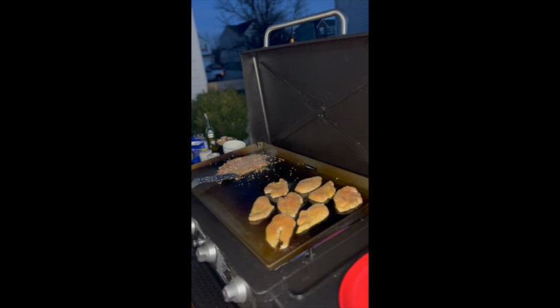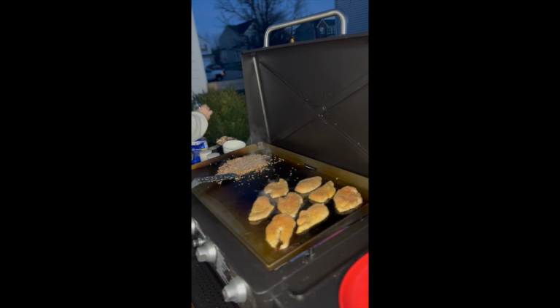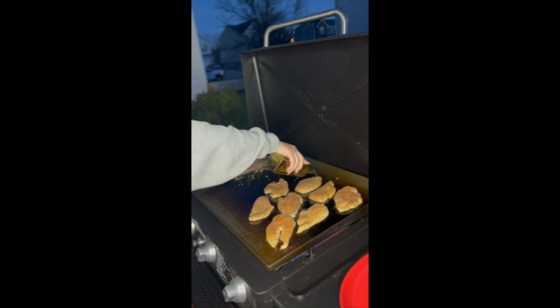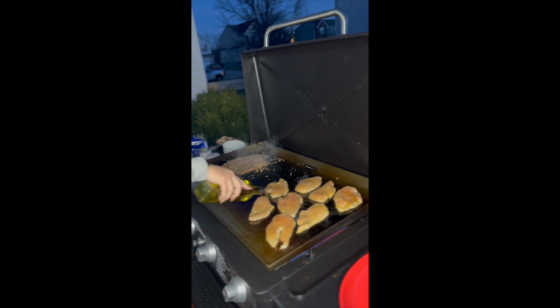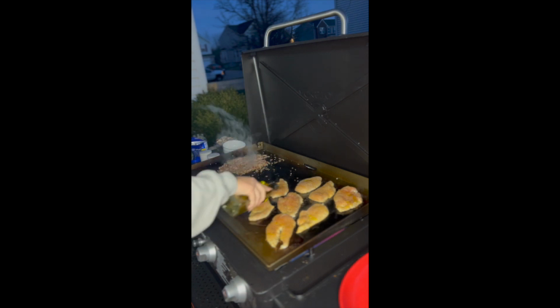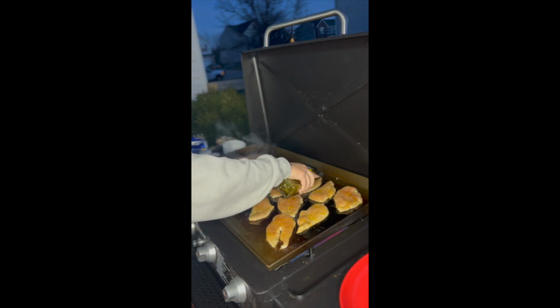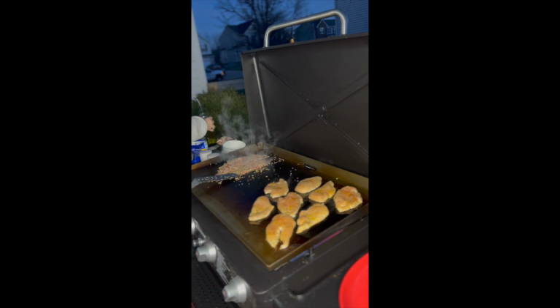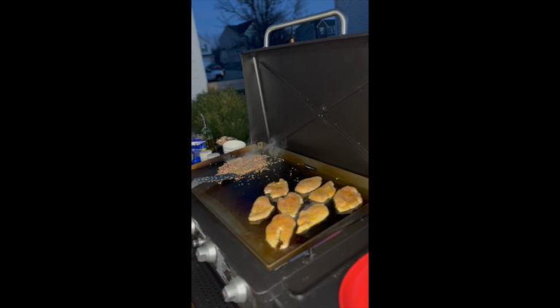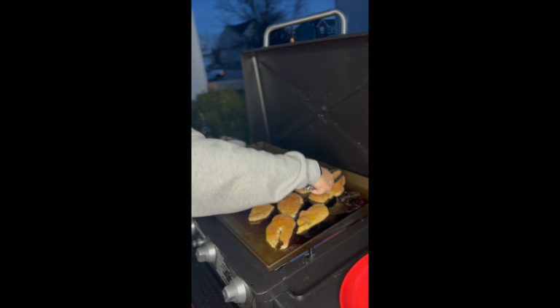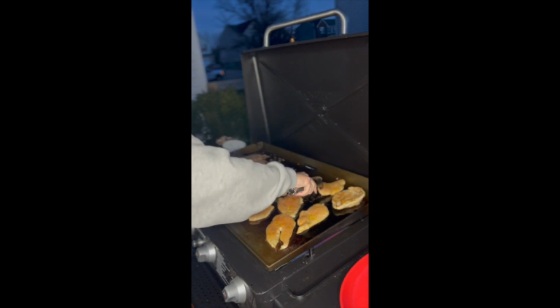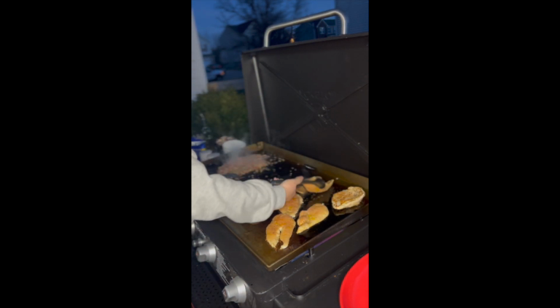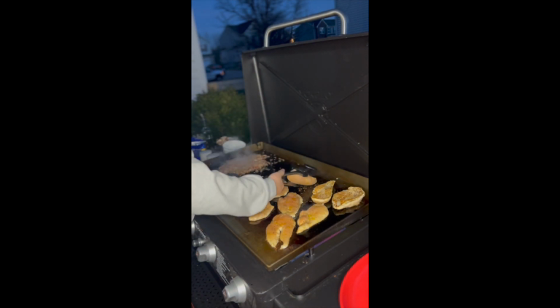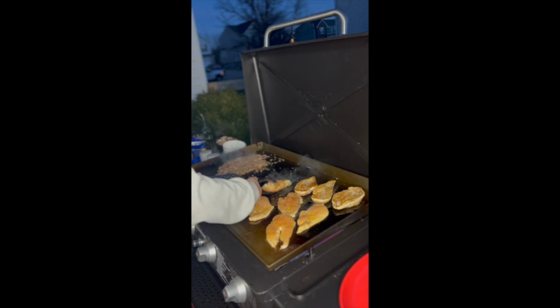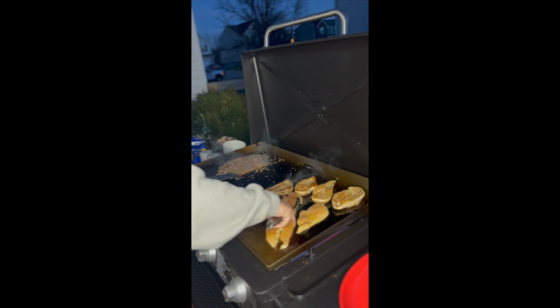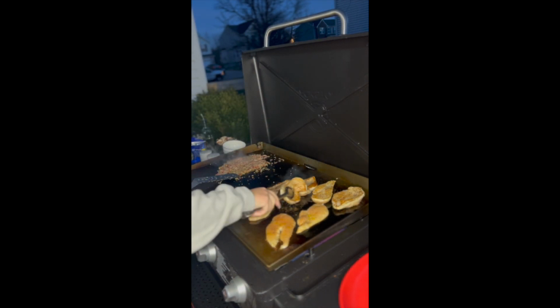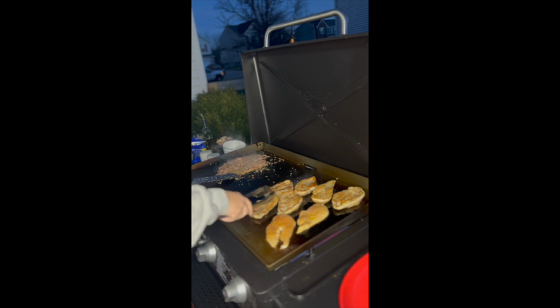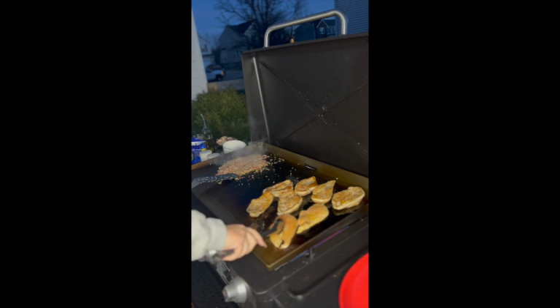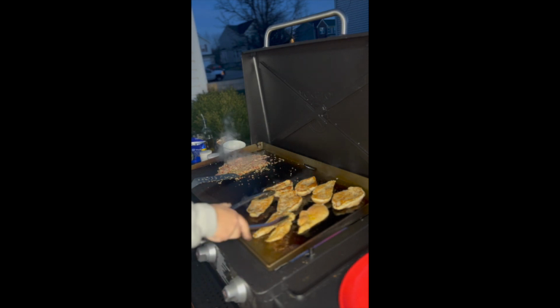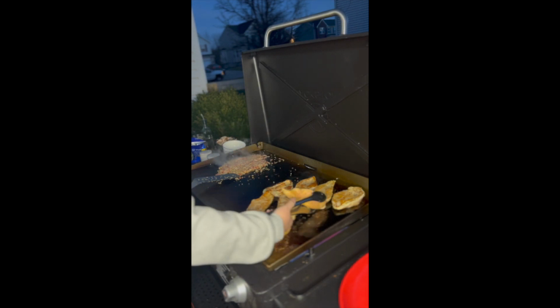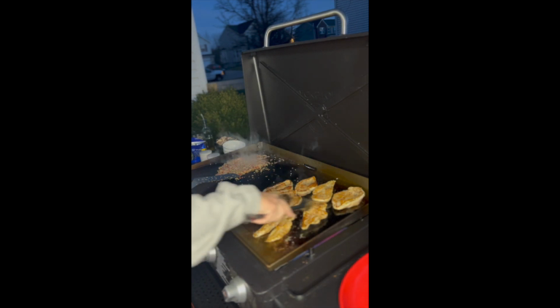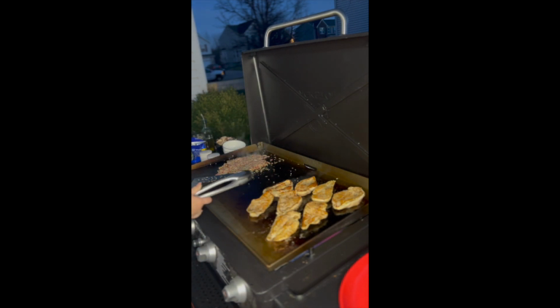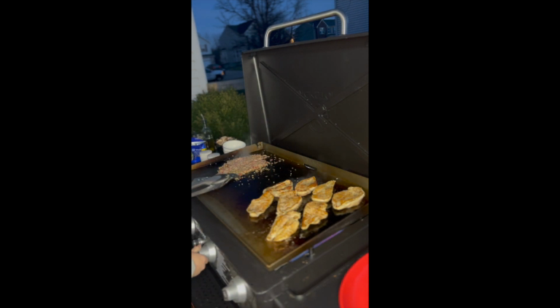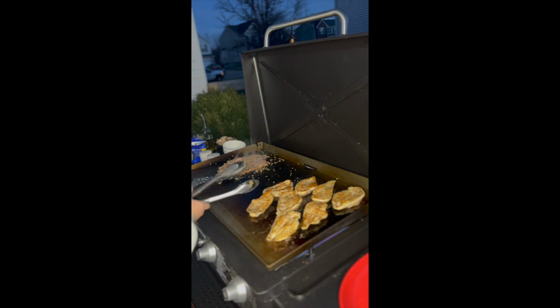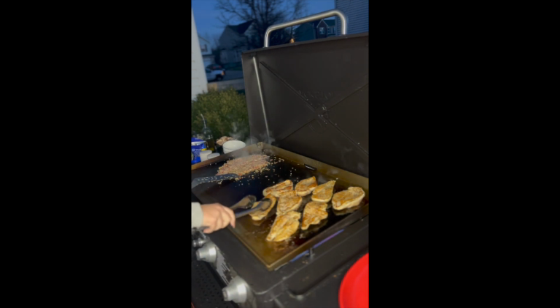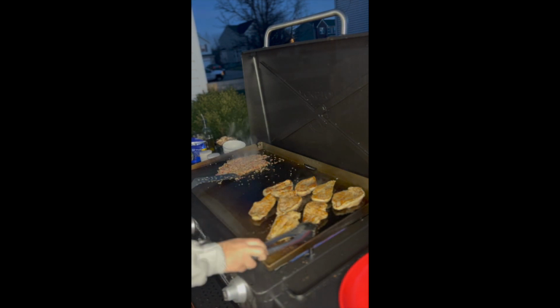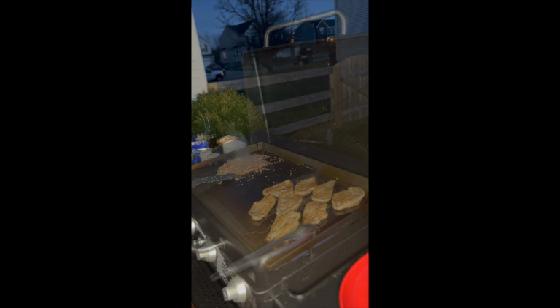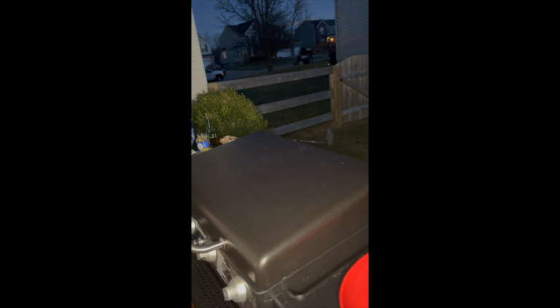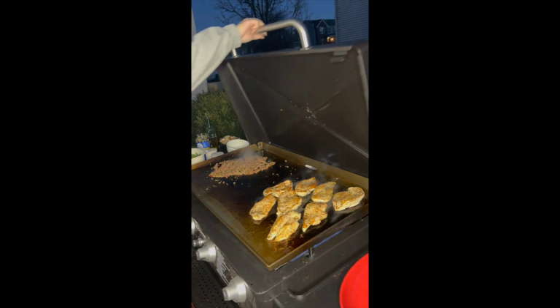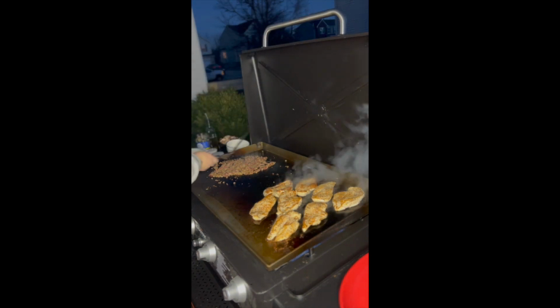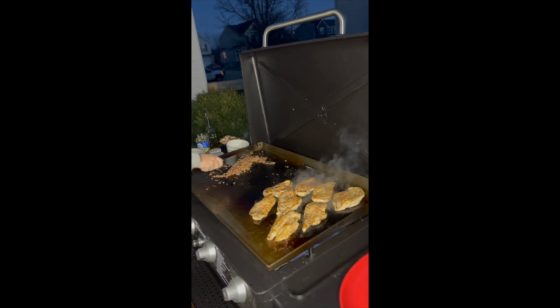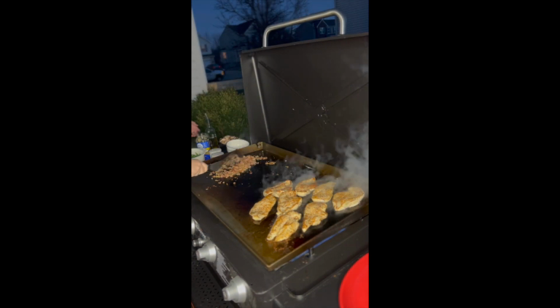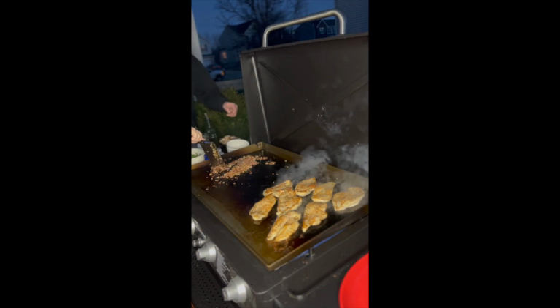We are checking our chicken — make sure it is done. Add olive oil to the top, then we are going to flip them over to get them nice and cooked. Make sure that the chicken is cooked through.